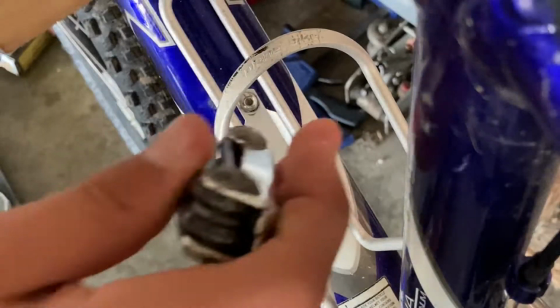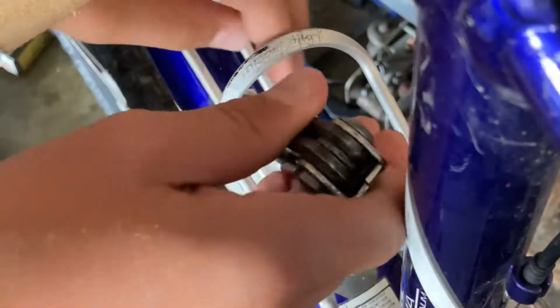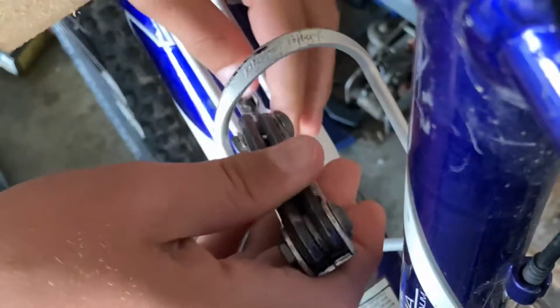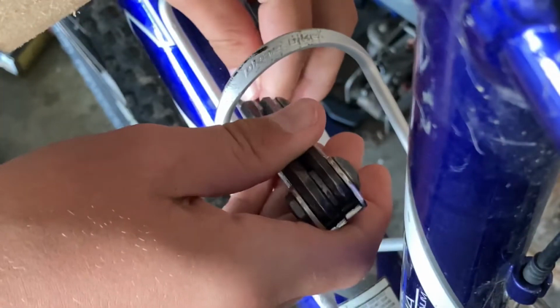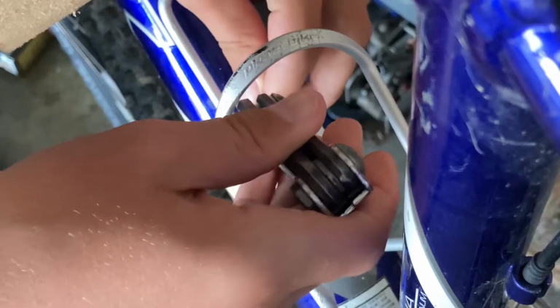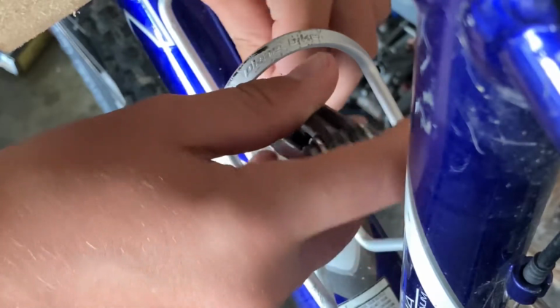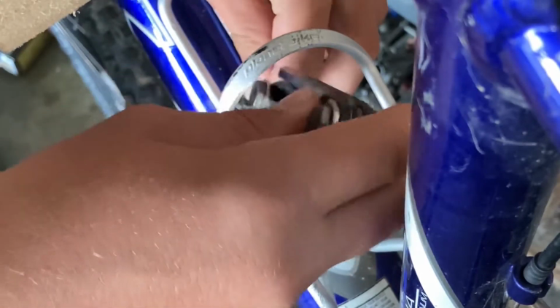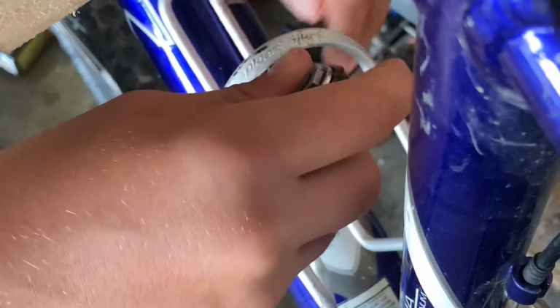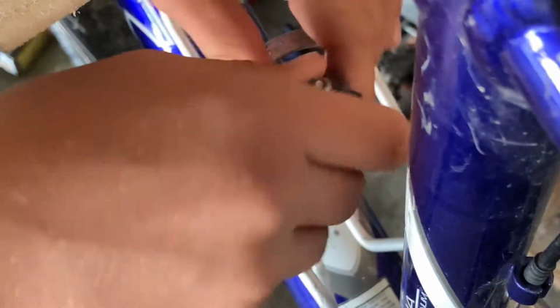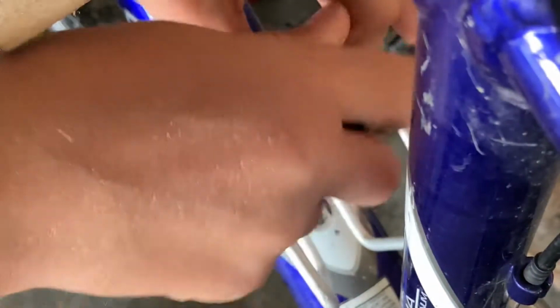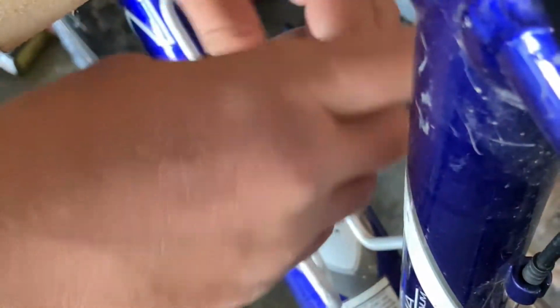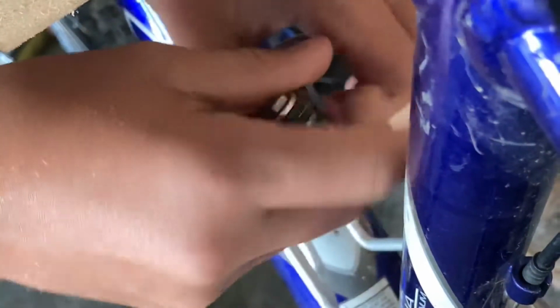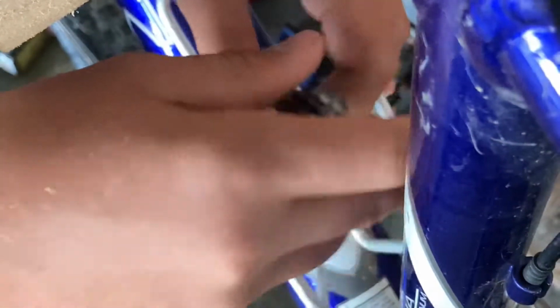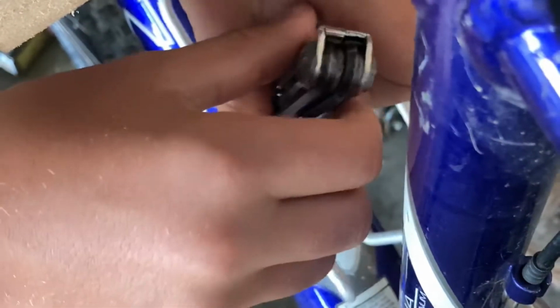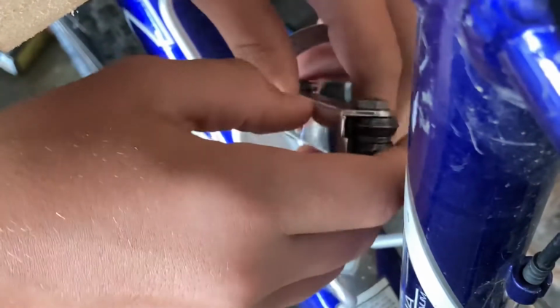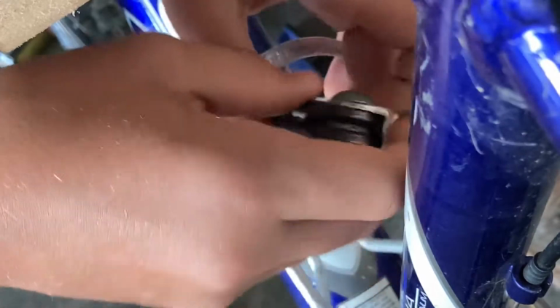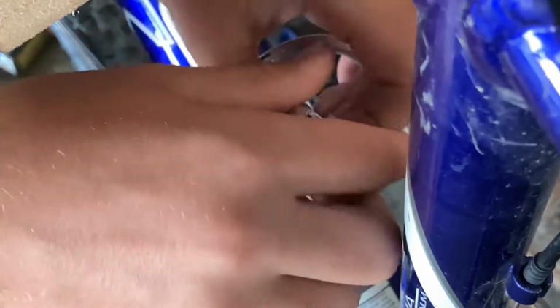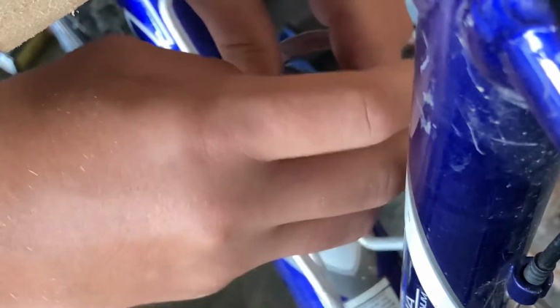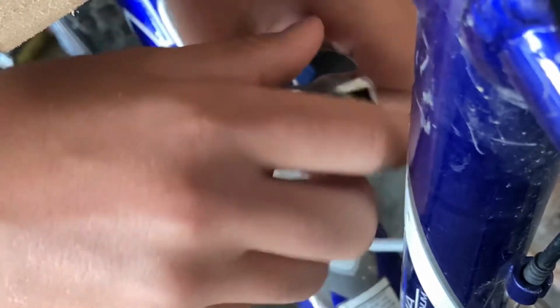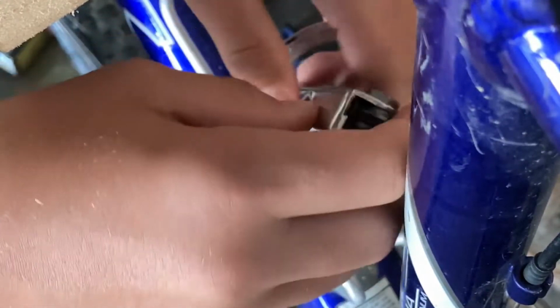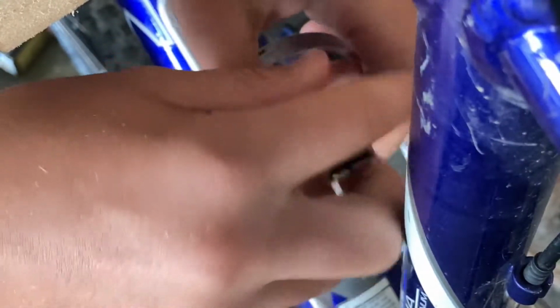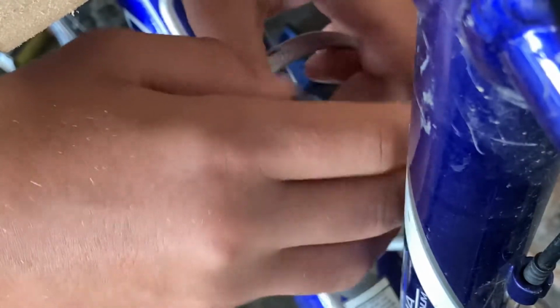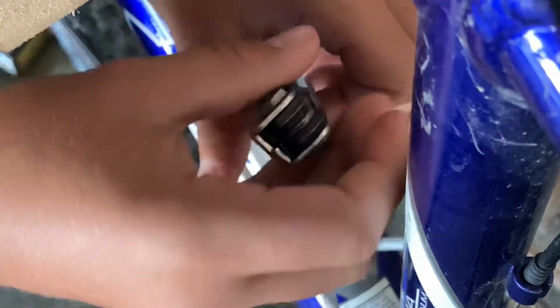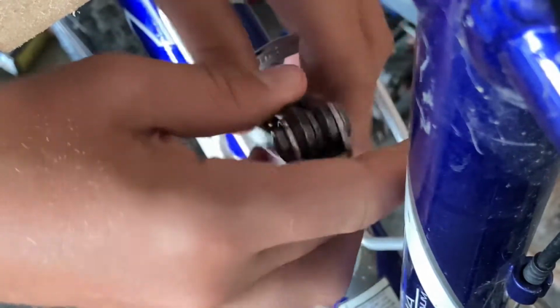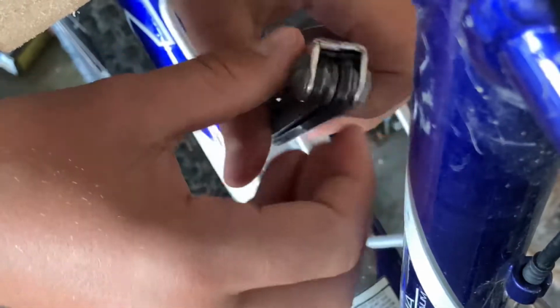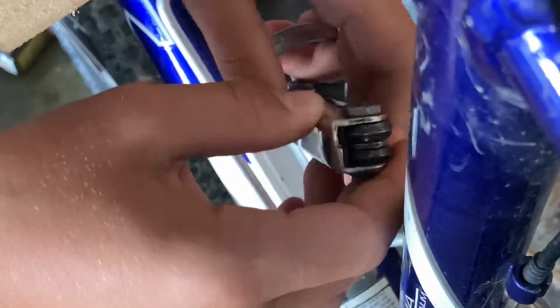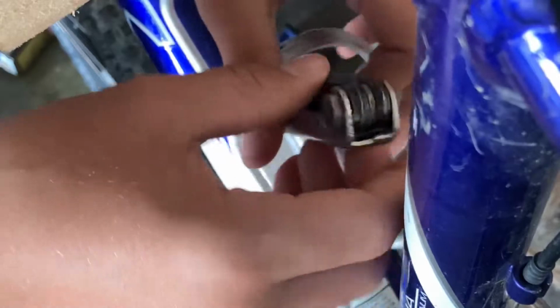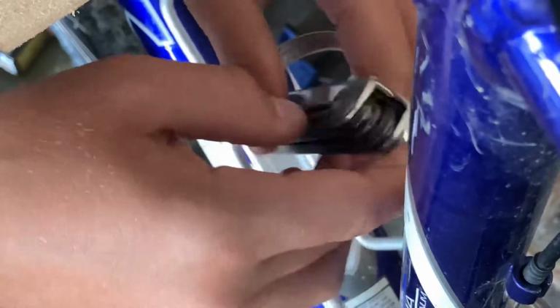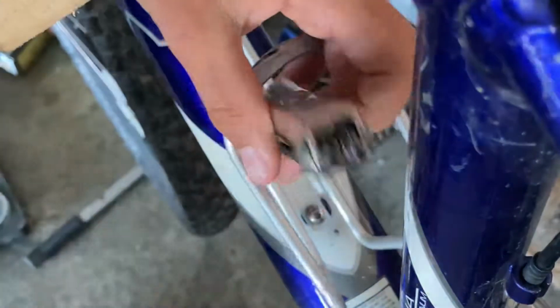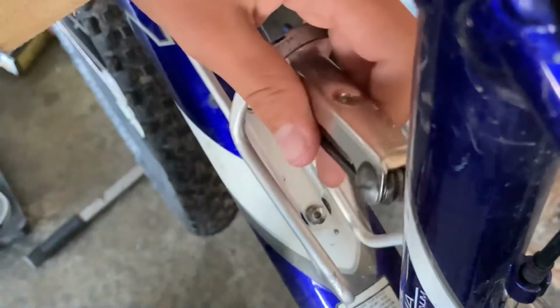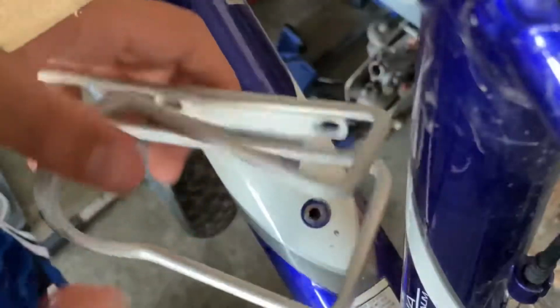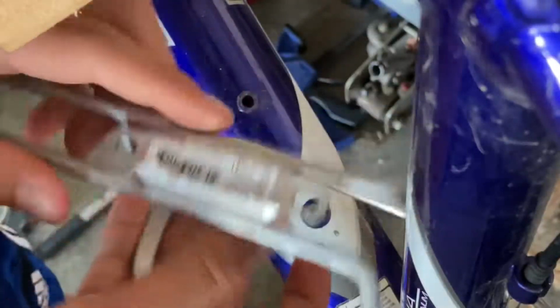First of all, you're going to take off your cup holder just like you see right here, by untightening the allen bolts with your allen wrench. Start with the top and work your way down, or you can start at the bottom and work your way to the top — it doesn't really matter.